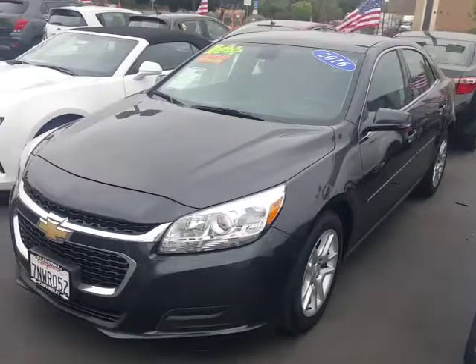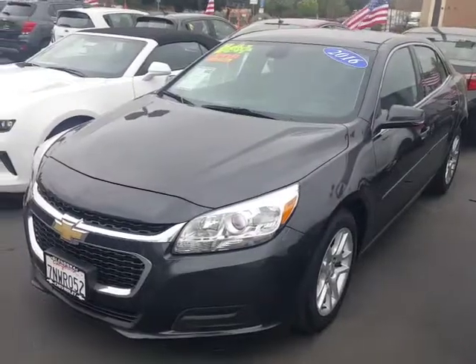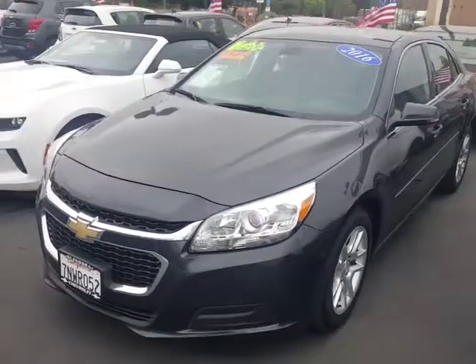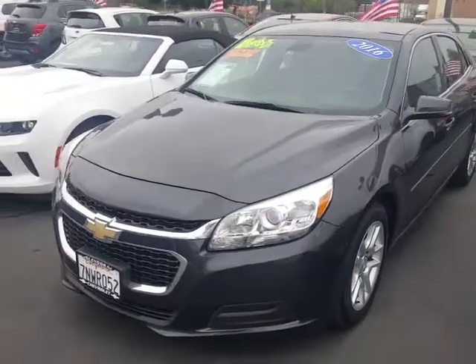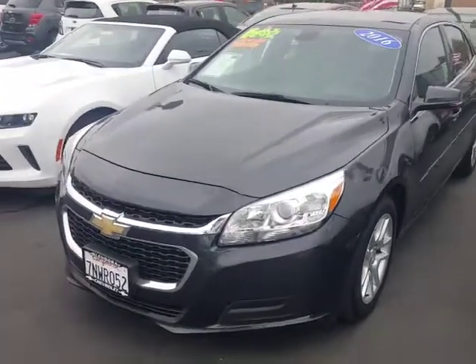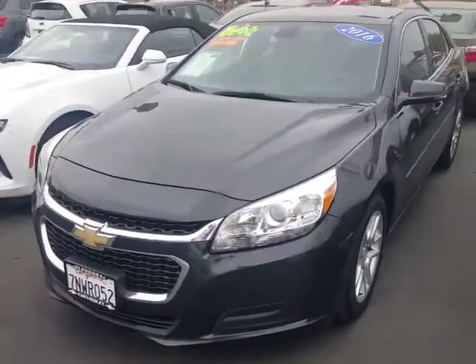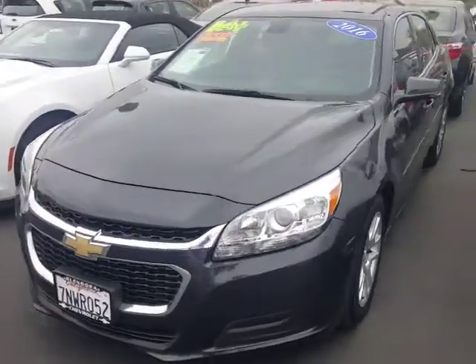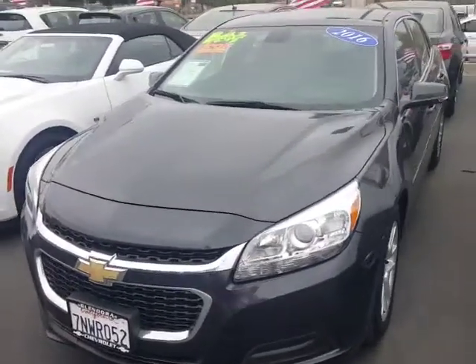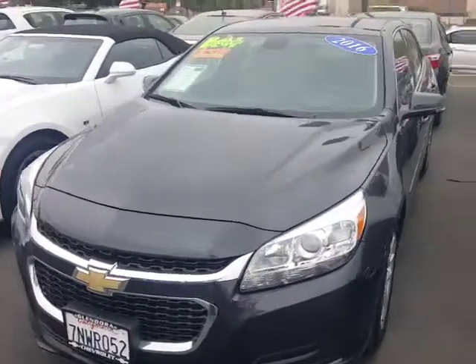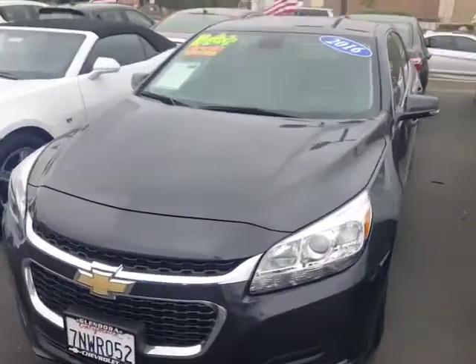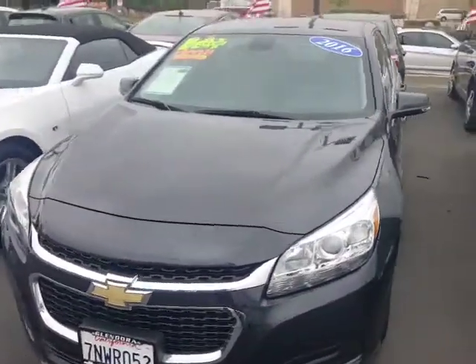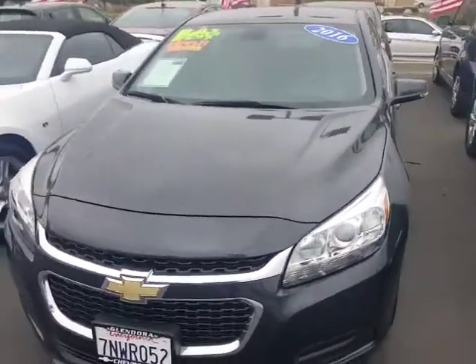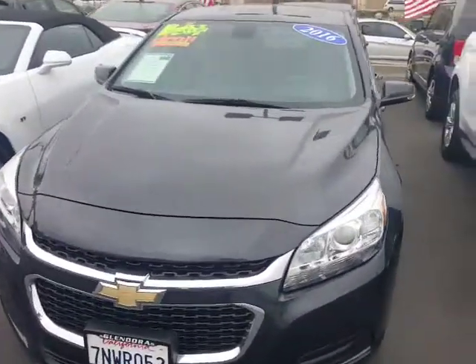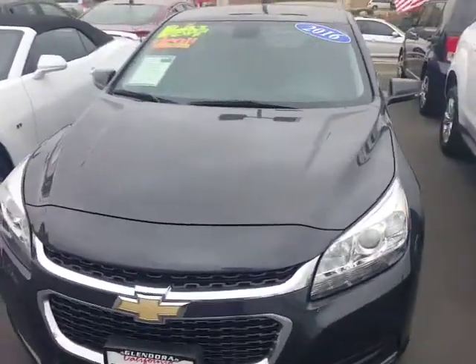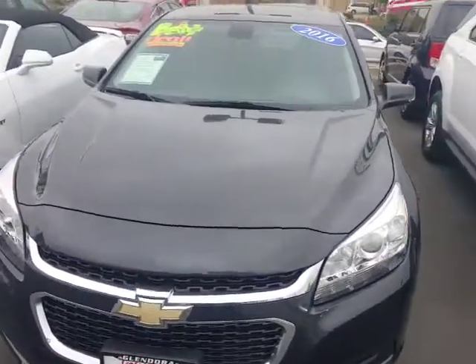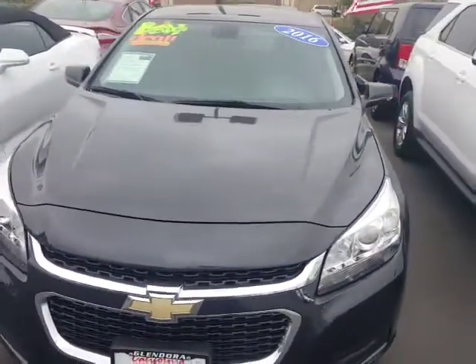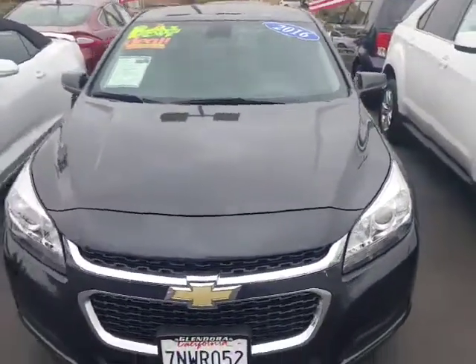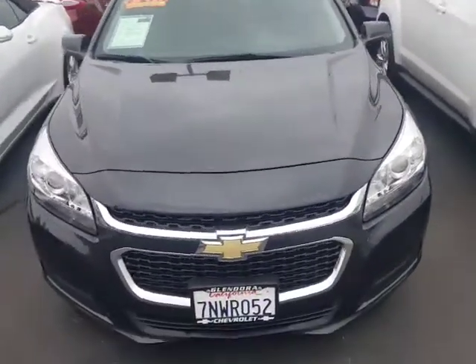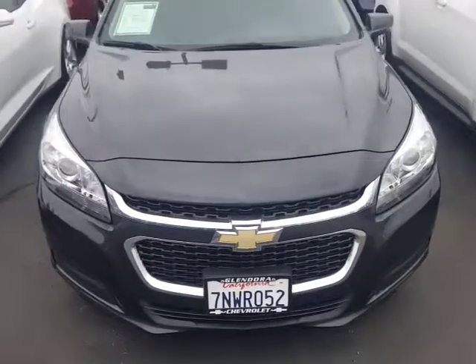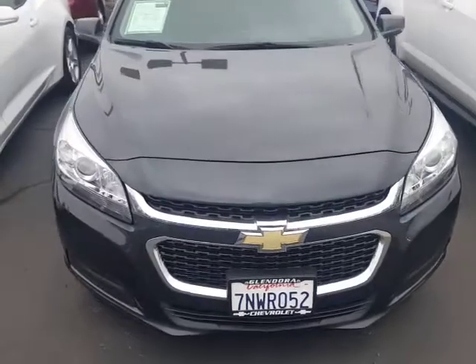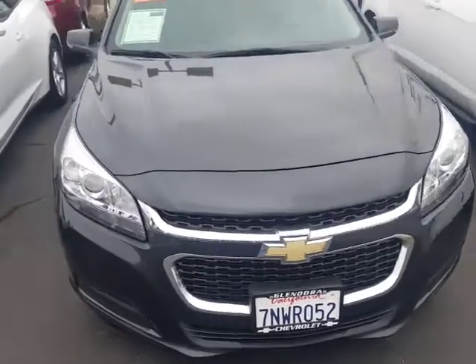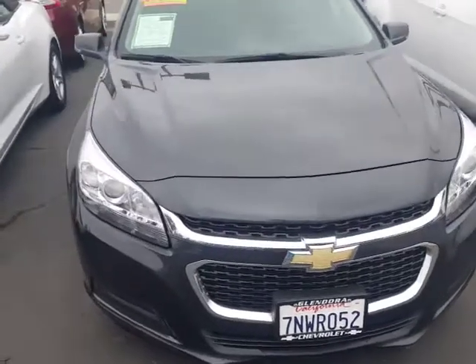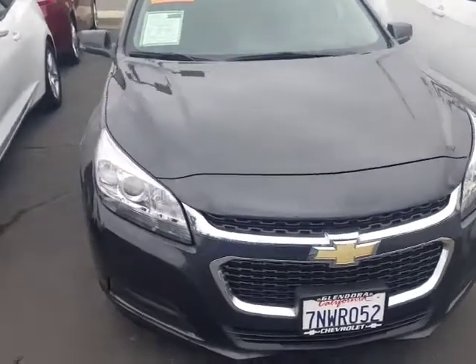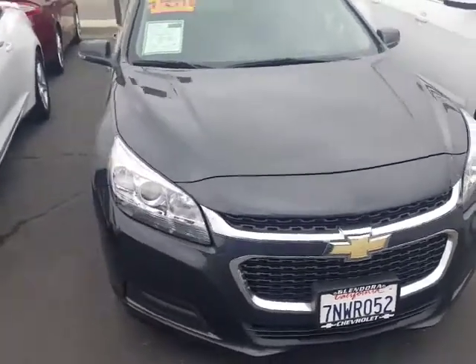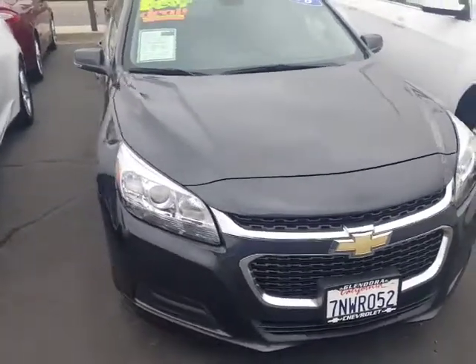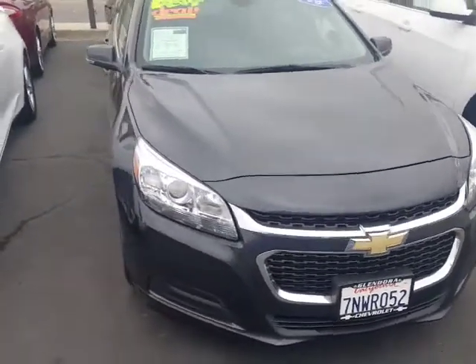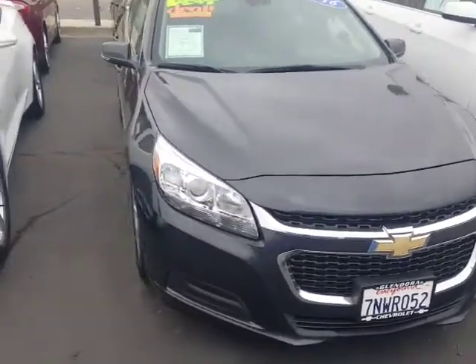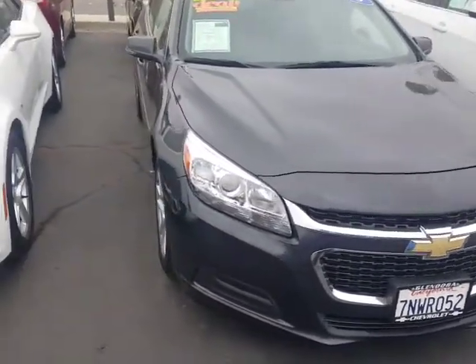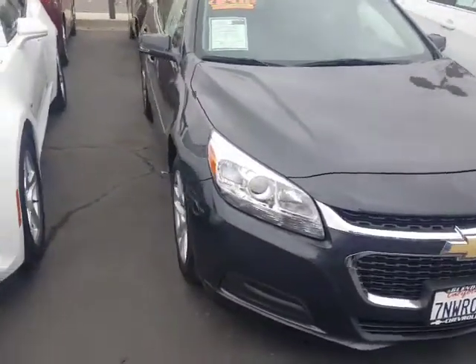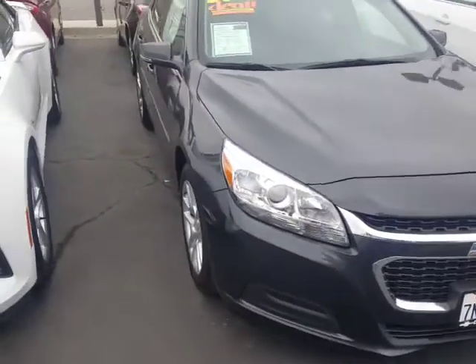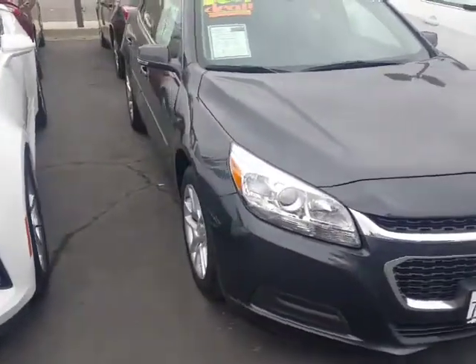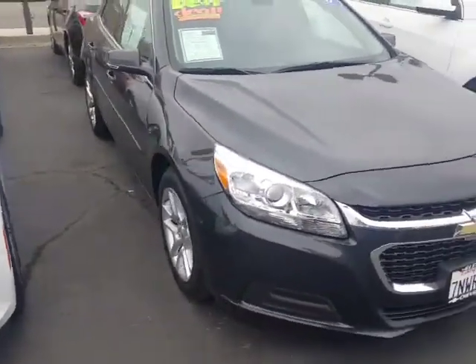Good morning Feta, Douglas here at Glendora Chevrolet, hopefully I got your name correct. I'm standing in front of that 2016 Malibu you're looking for.